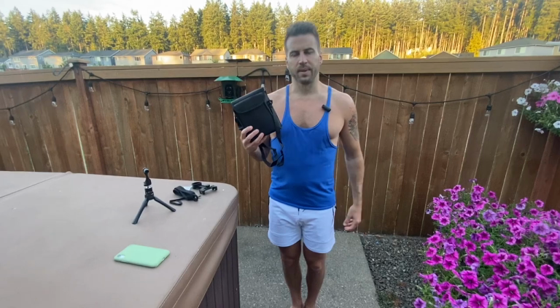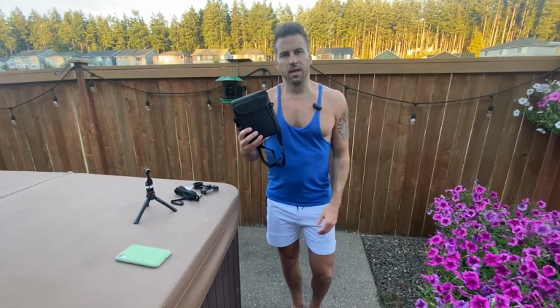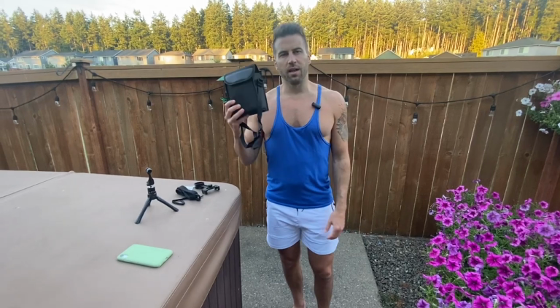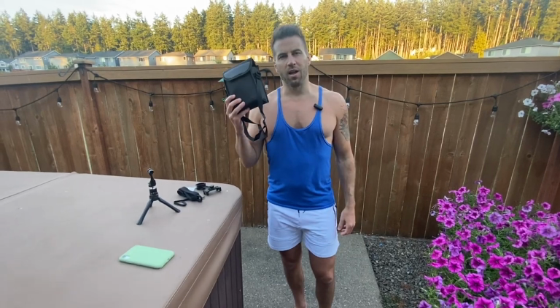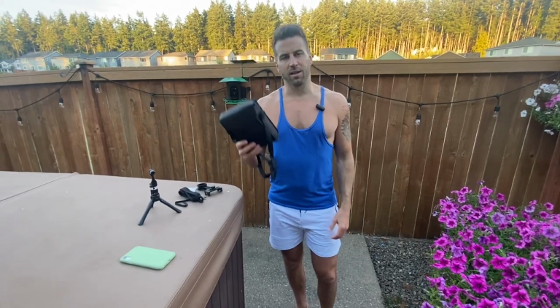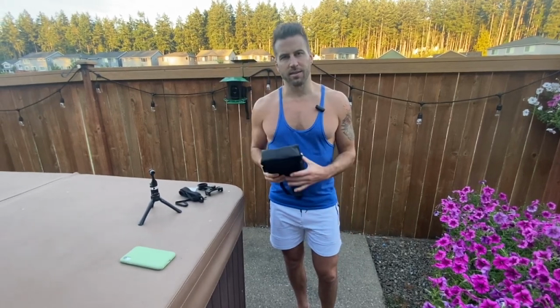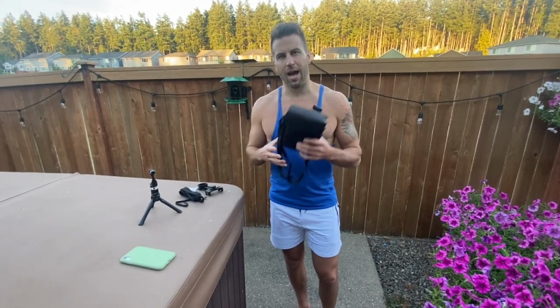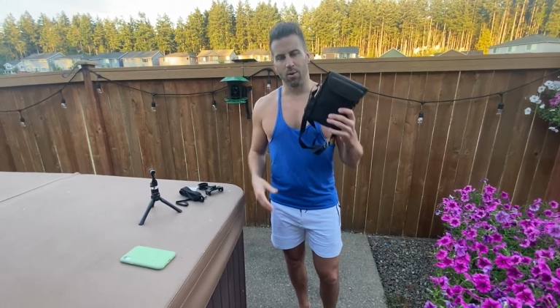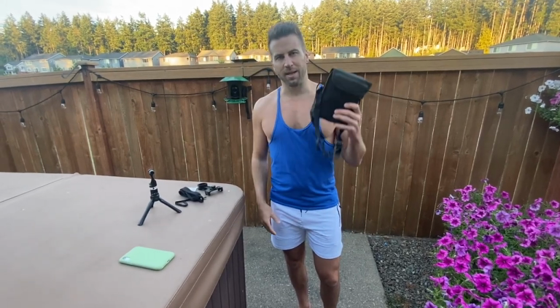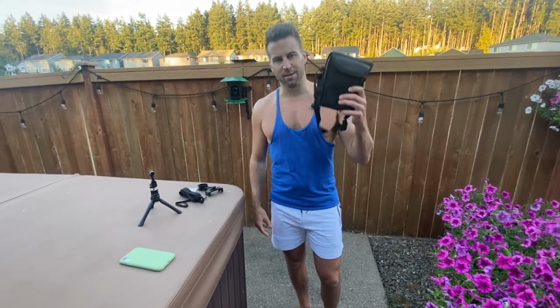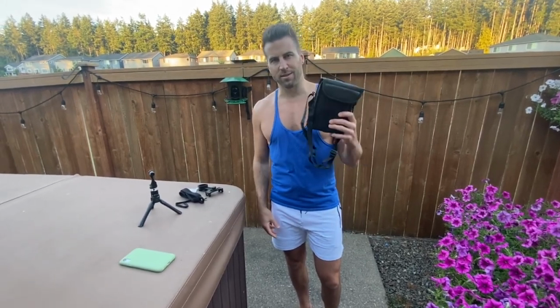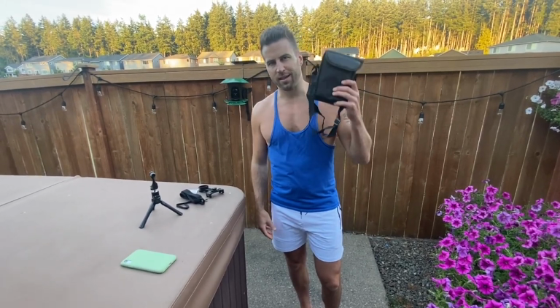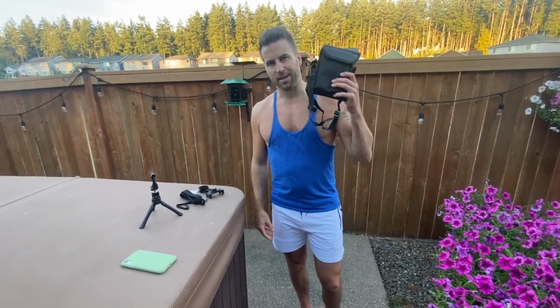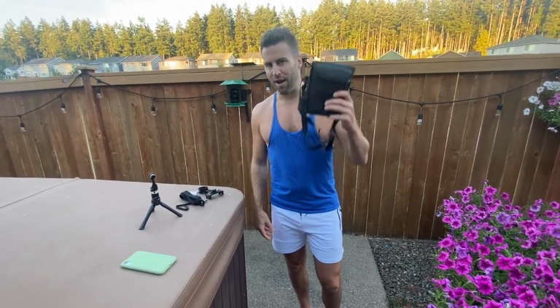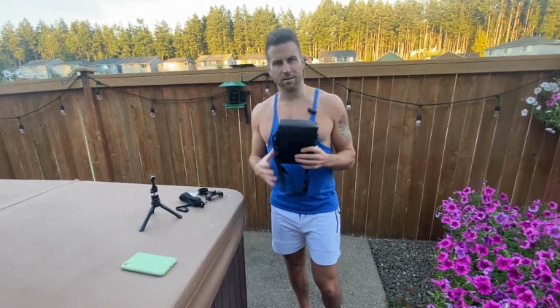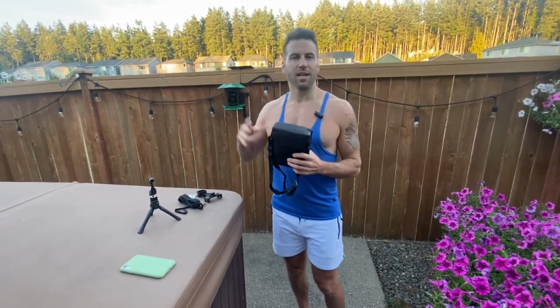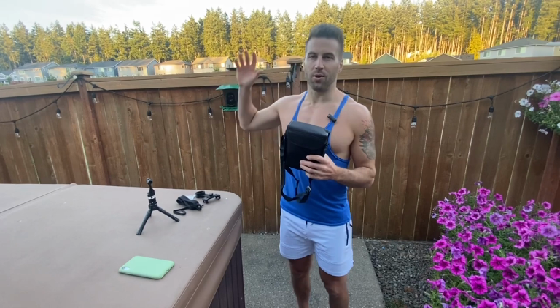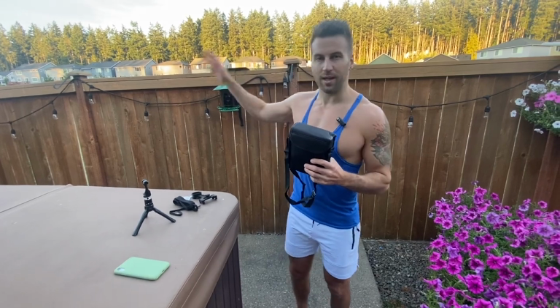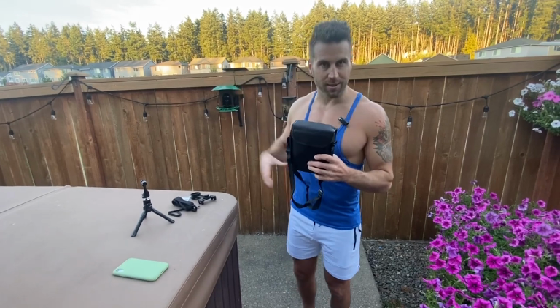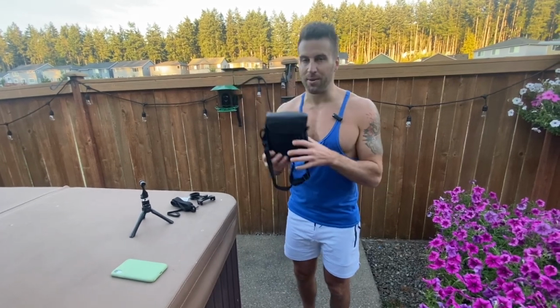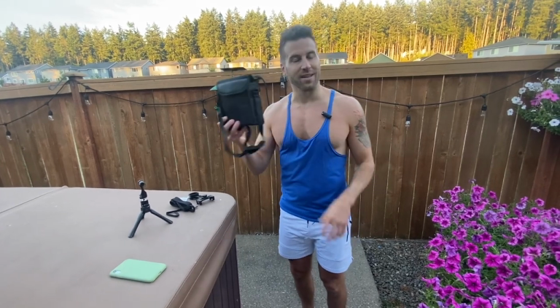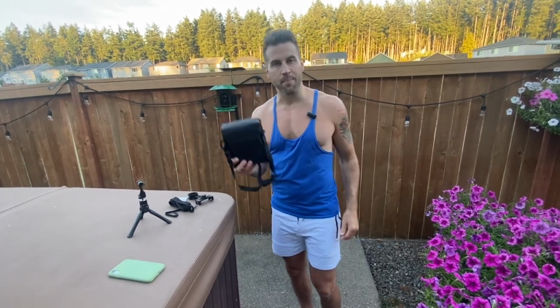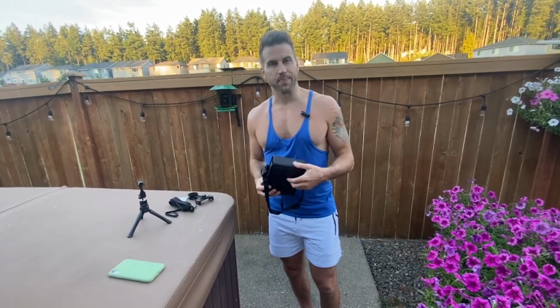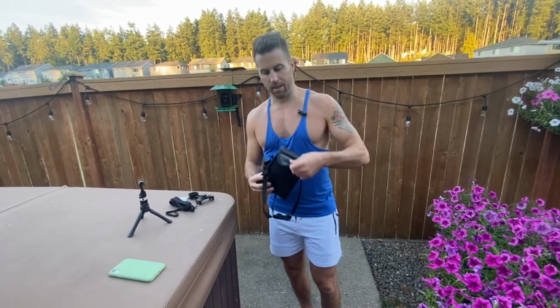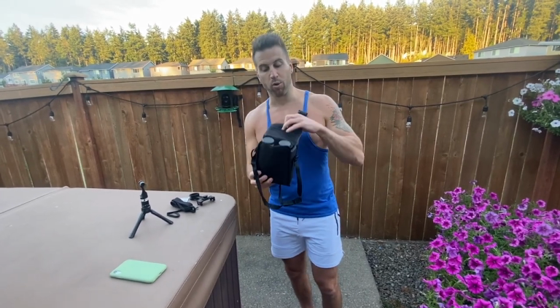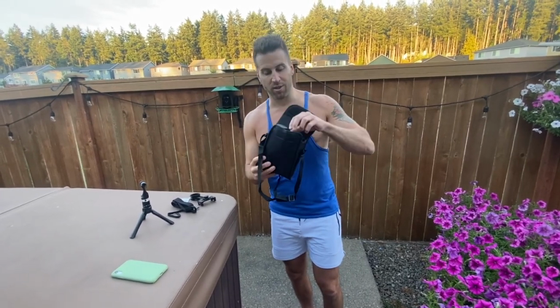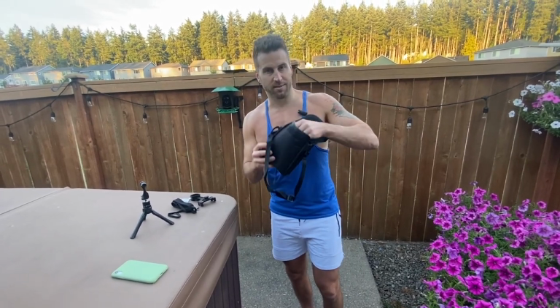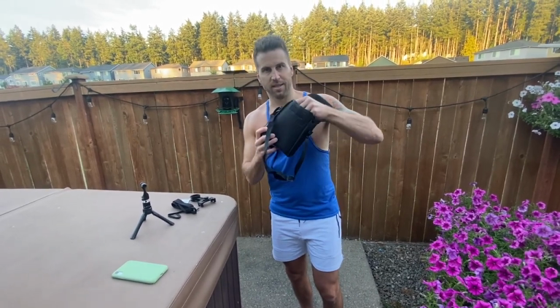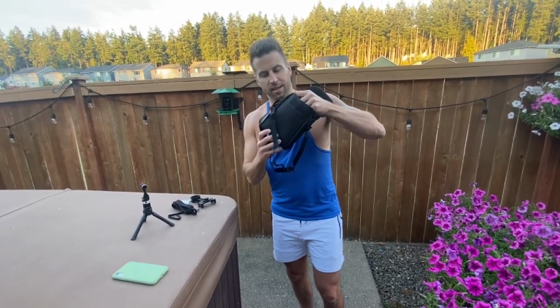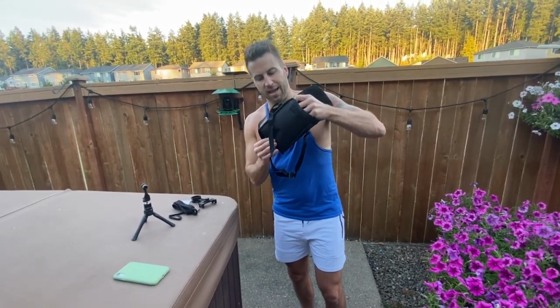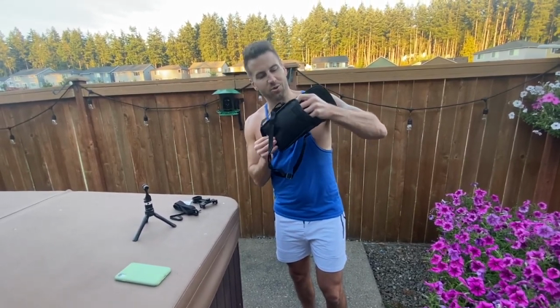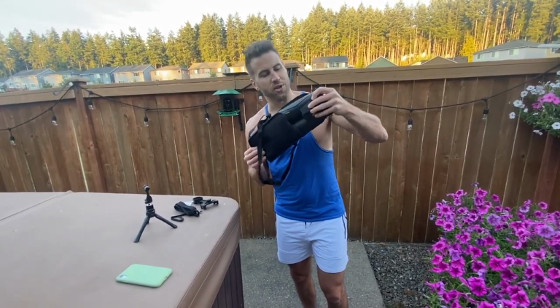Calling all hikers, outdoorsmen, hunters, travelers, anyone going to a concert or the game, bird watchers — I got a treat for you.